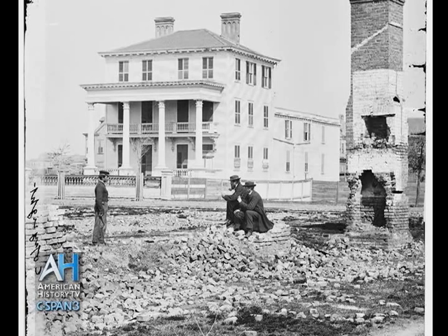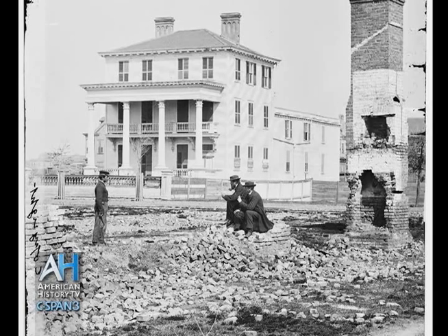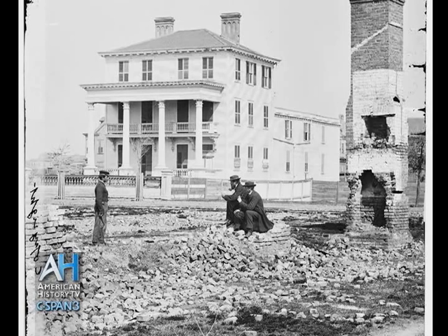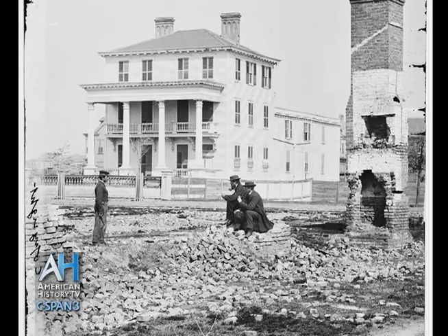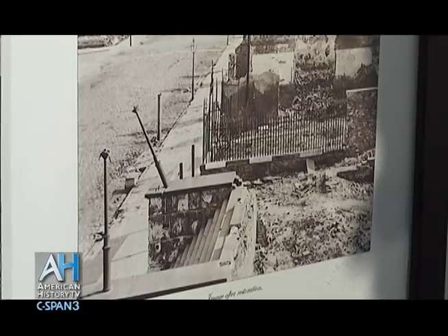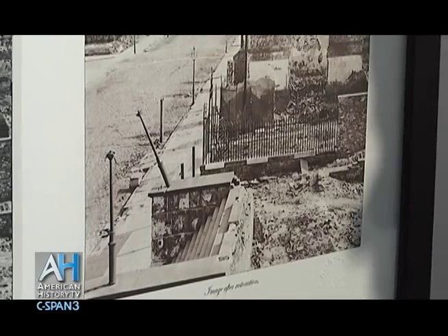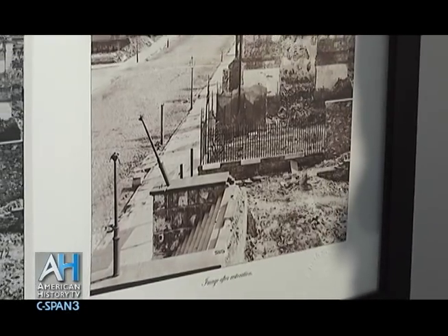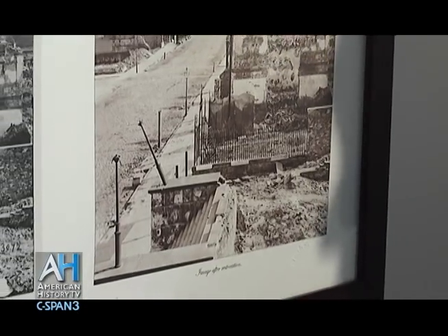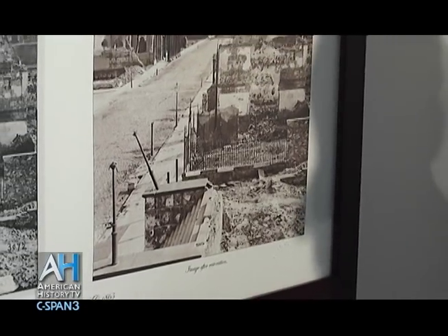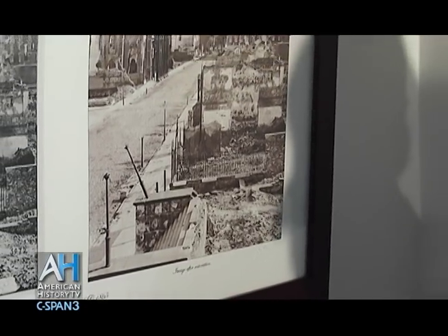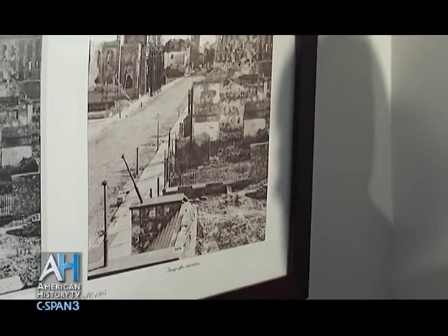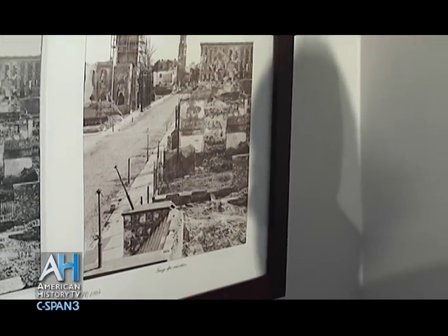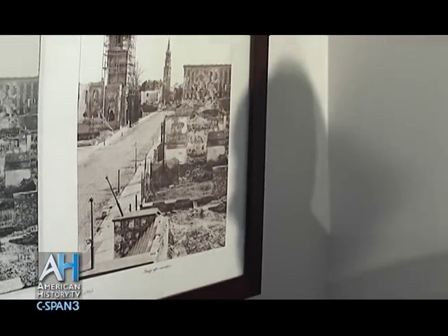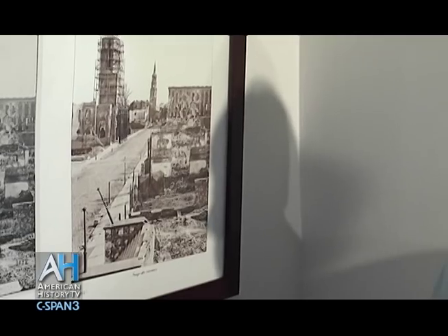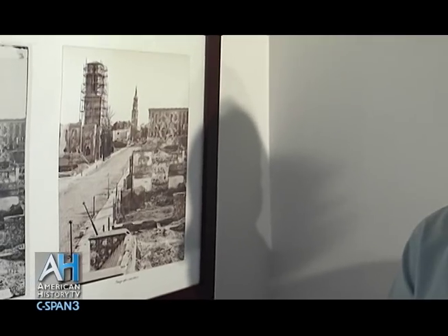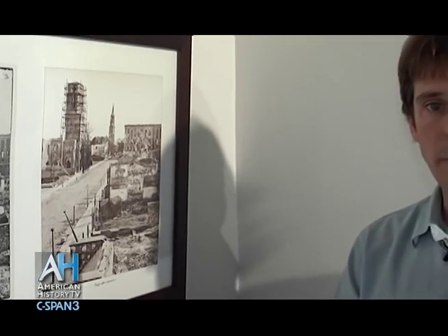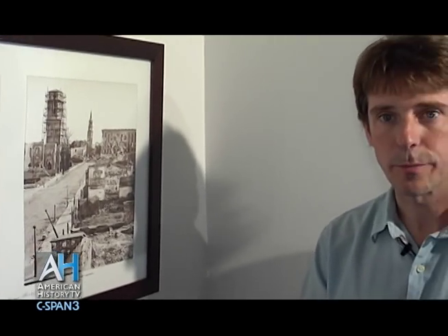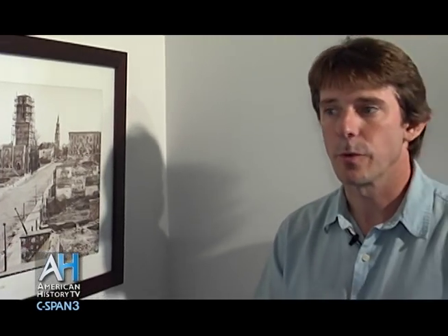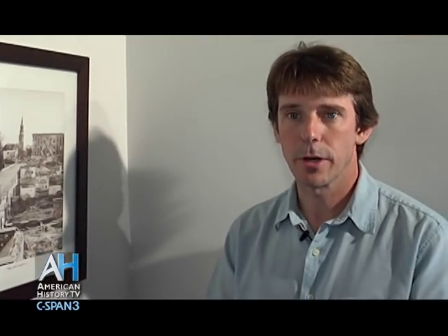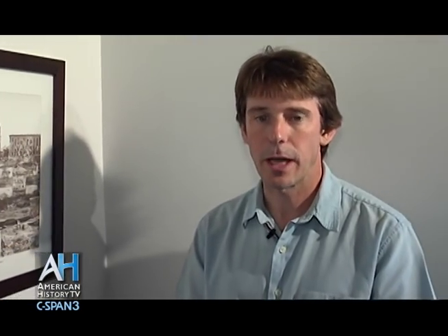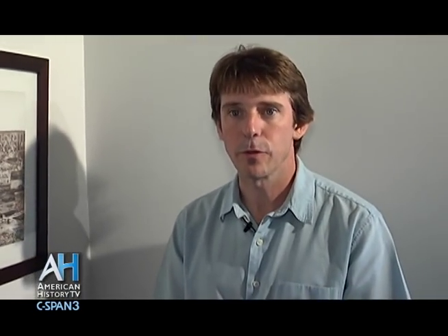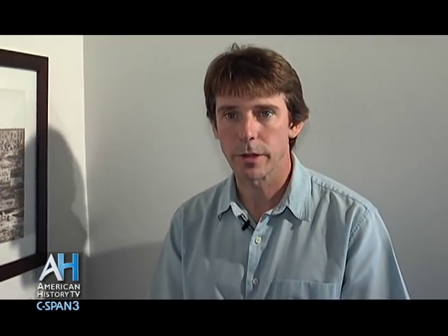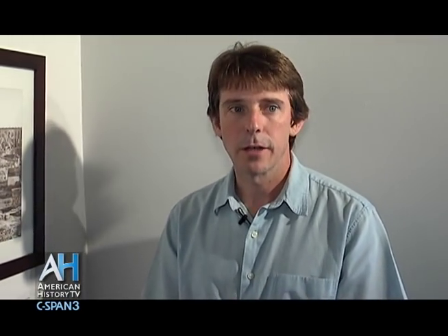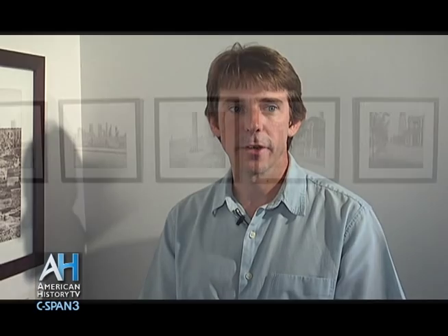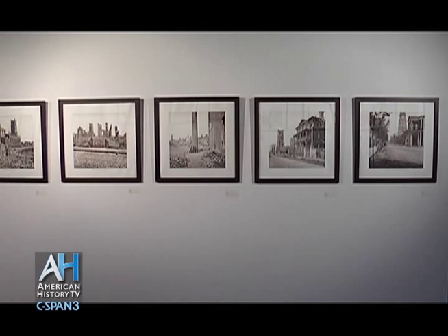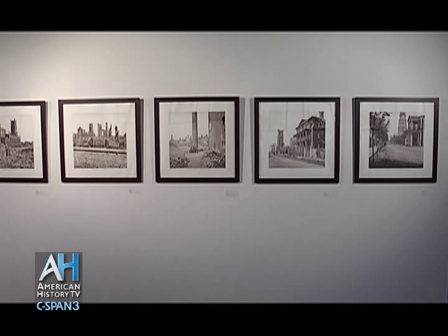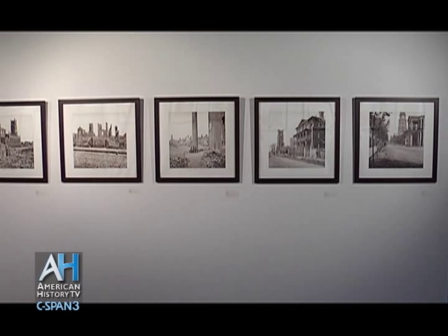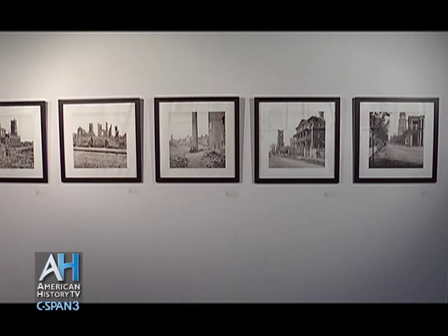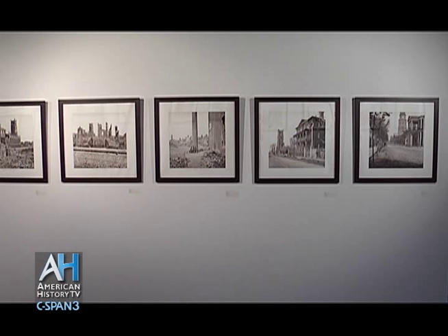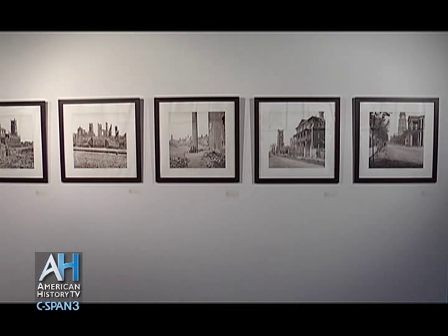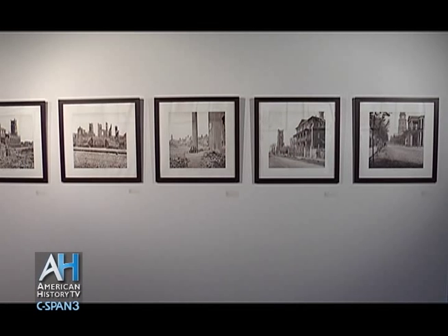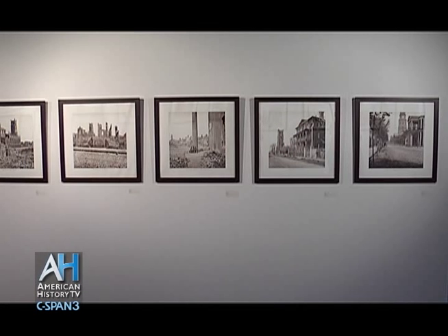Charleston native and commercial photographer Rick Rhodes worked to restore and enhance digital copies of the images he acquired at the Library of Congress website. Mr. Rhodes described his project and showed American History TV several of the photographs at a Charleston exhibit.